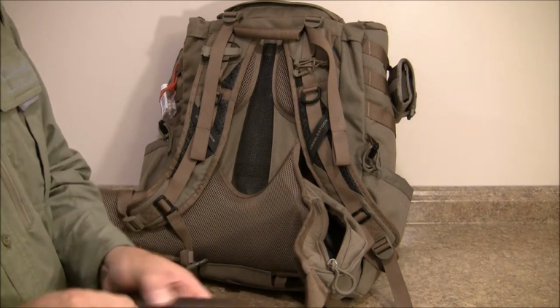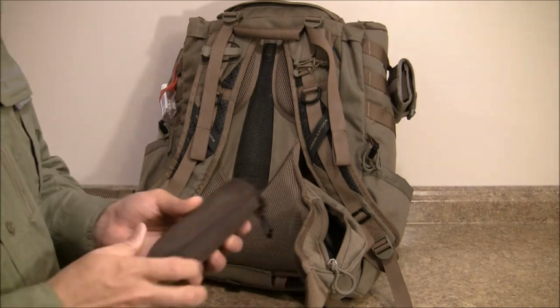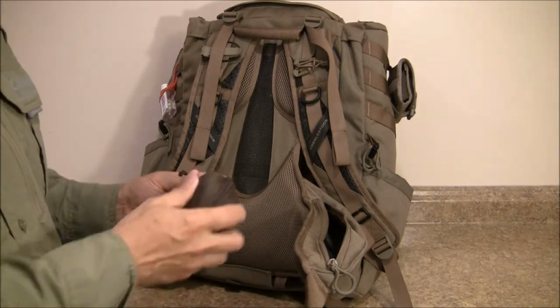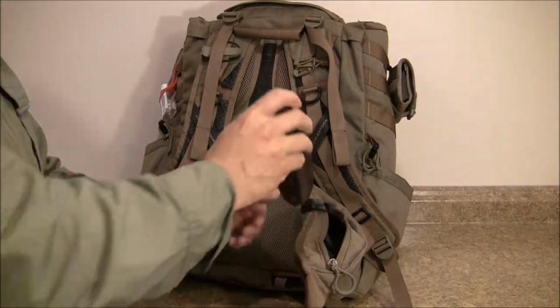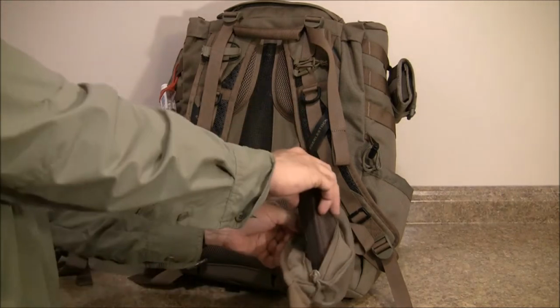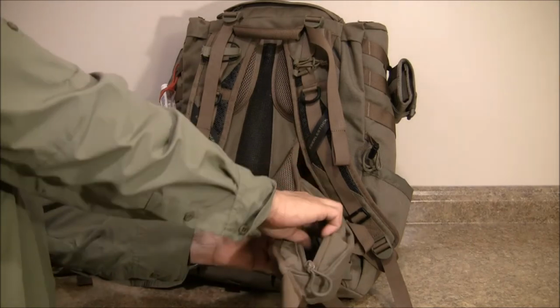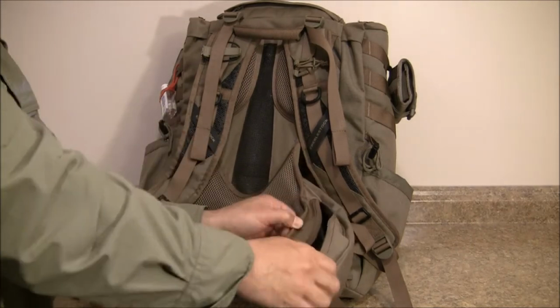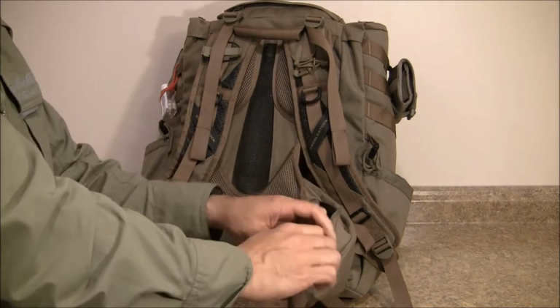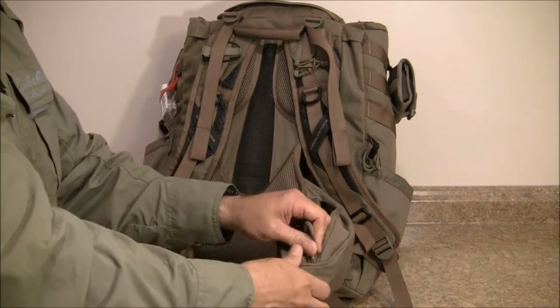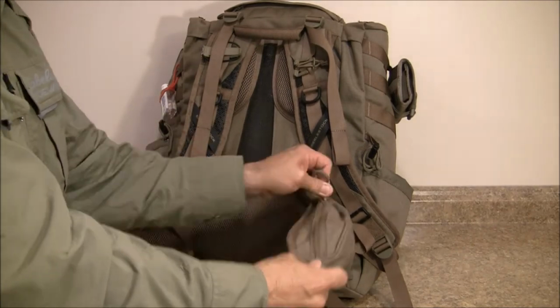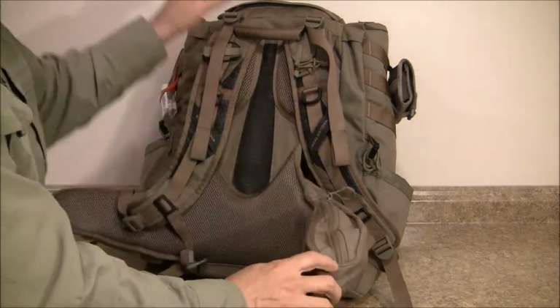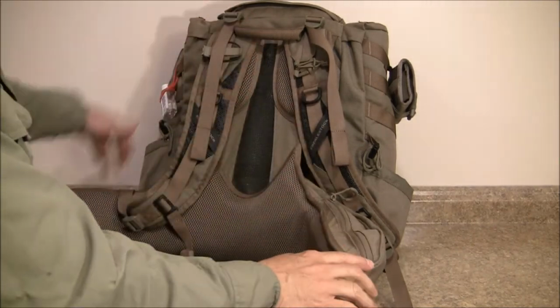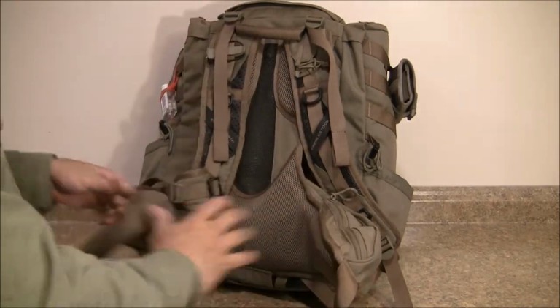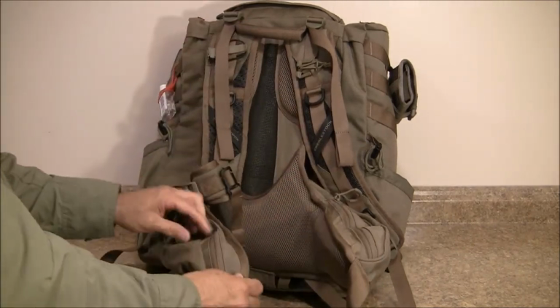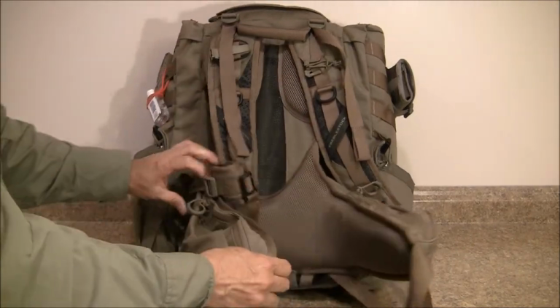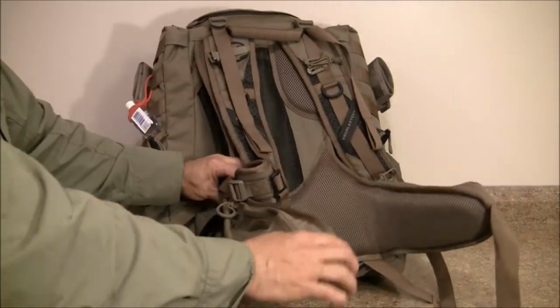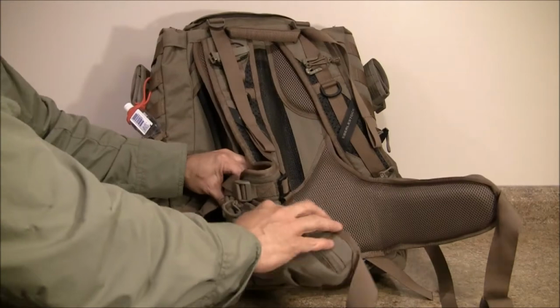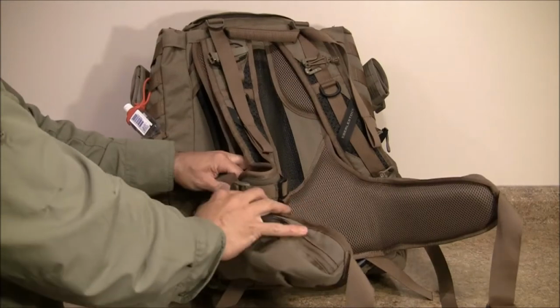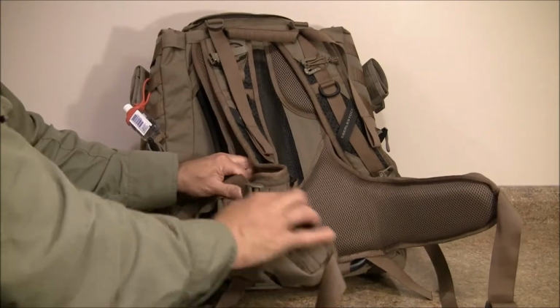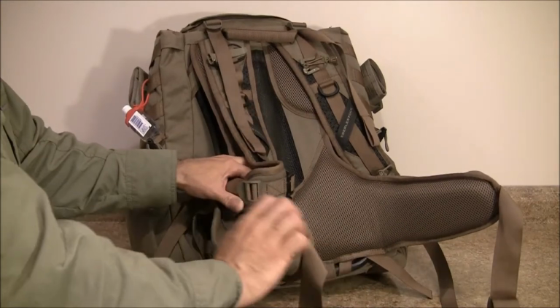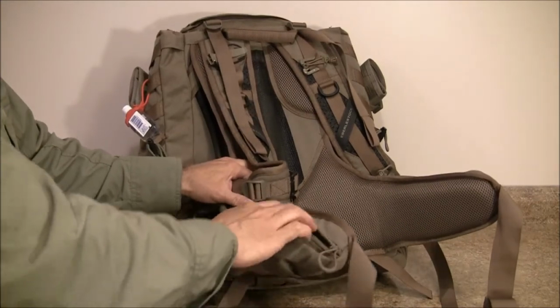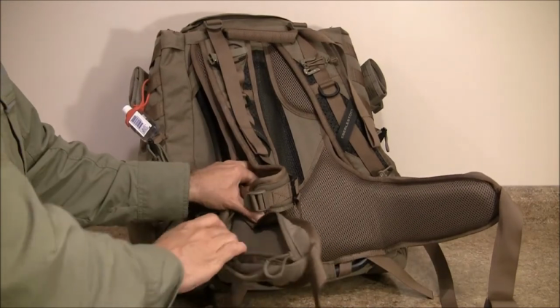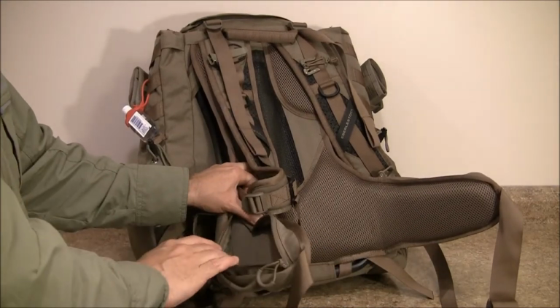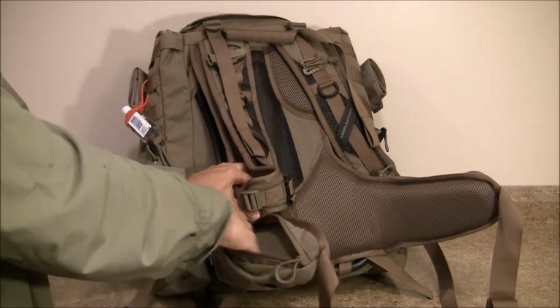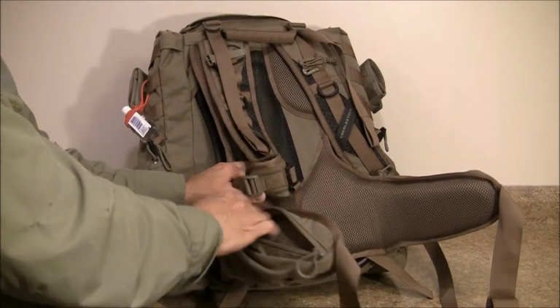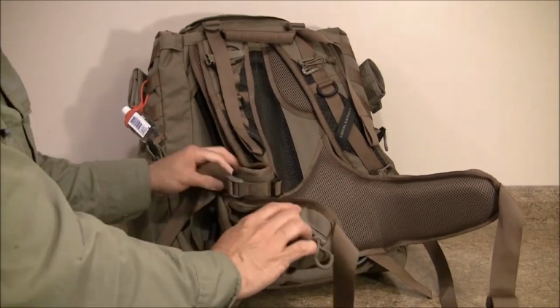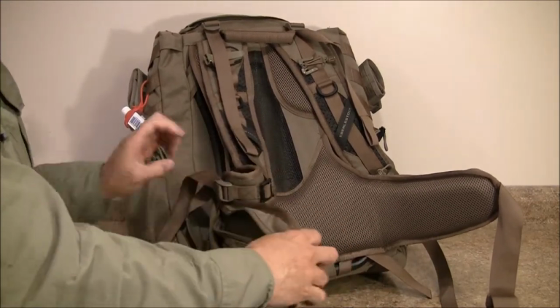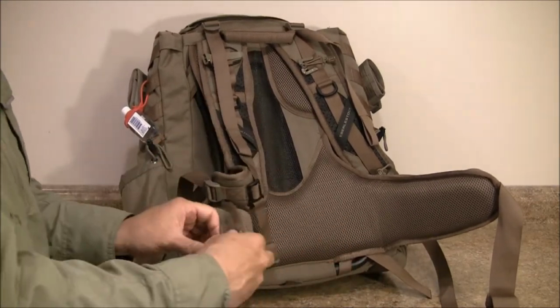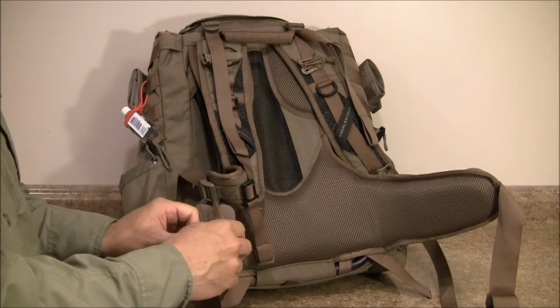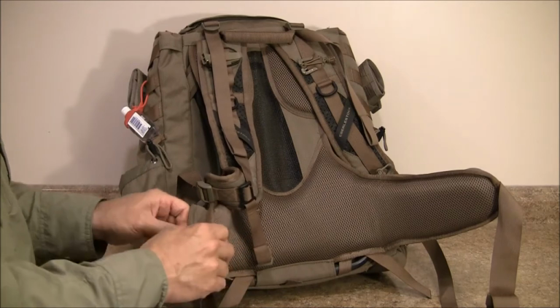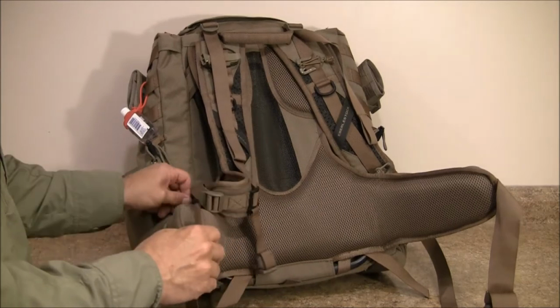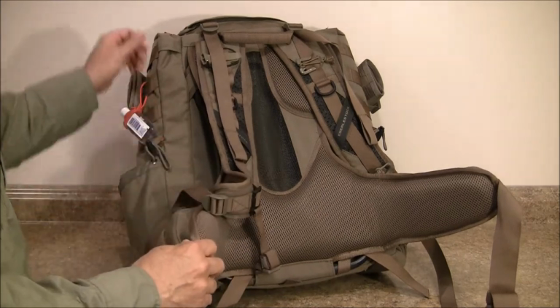These Maui Jim Break Walls are just going to ride in this pocket right here. On this side I left this pocket empty on purpose — I'm not sure what I'm going to put in there but I wanted at least one empty pocket for some miscellaneous items.